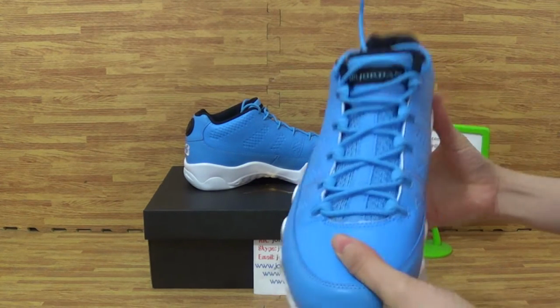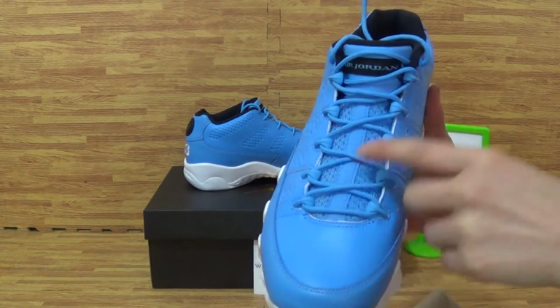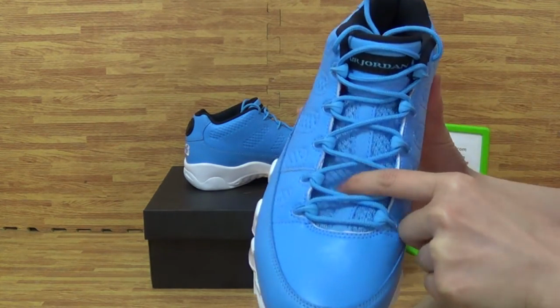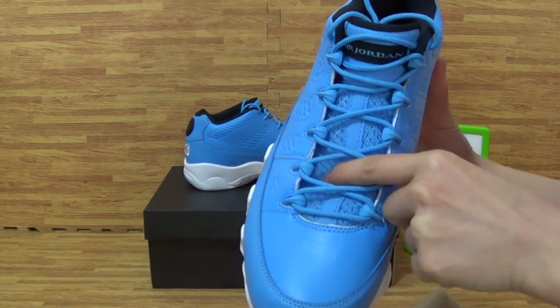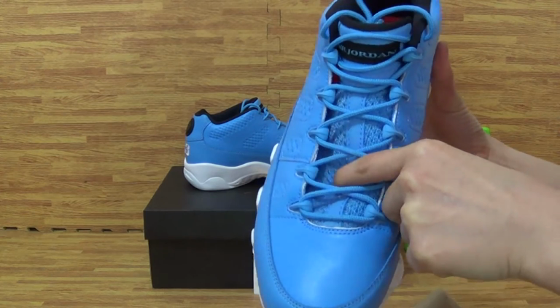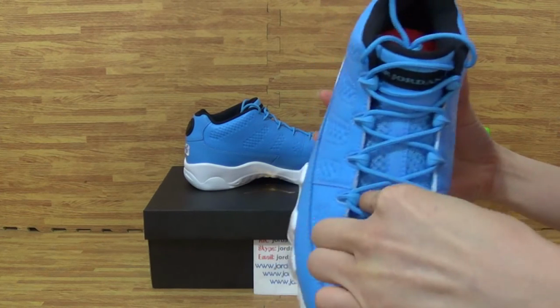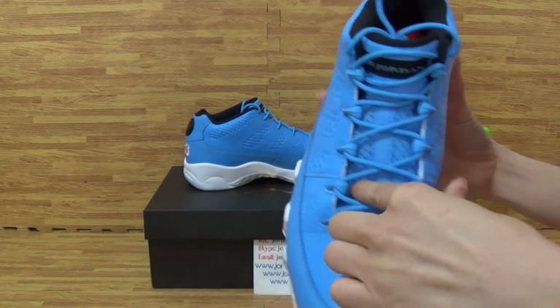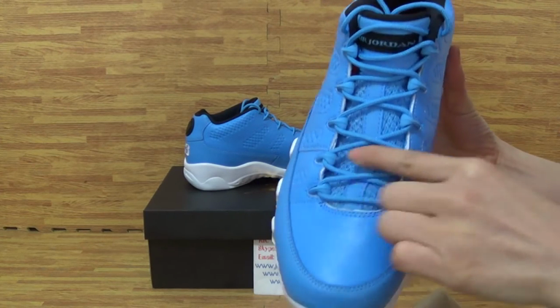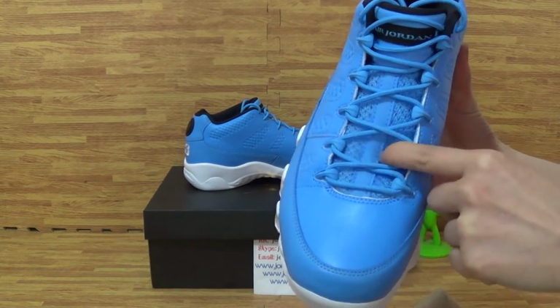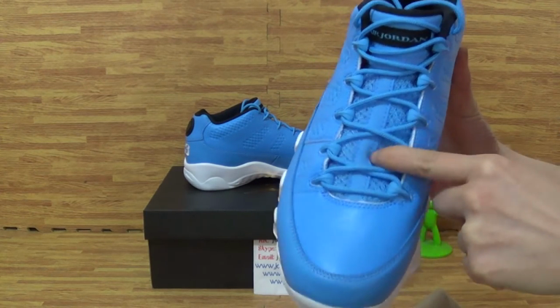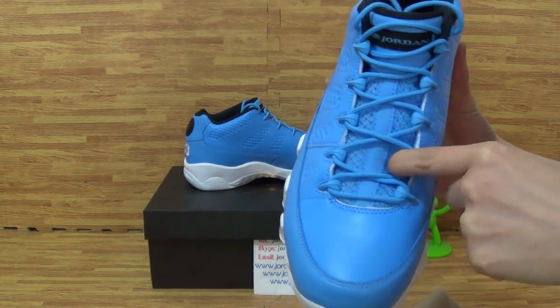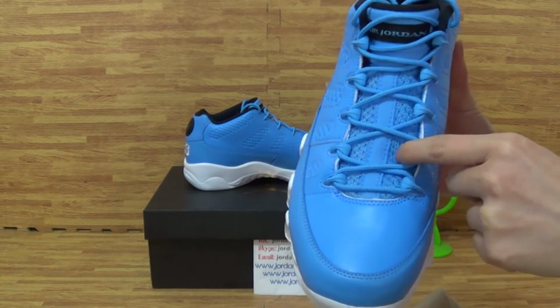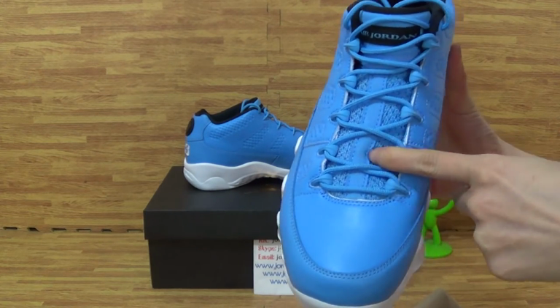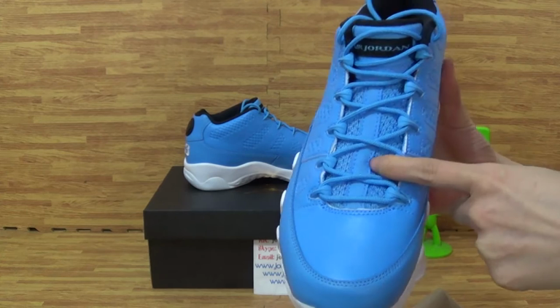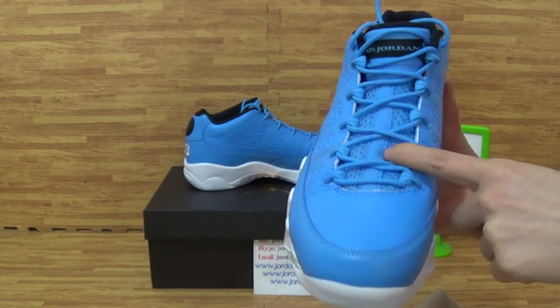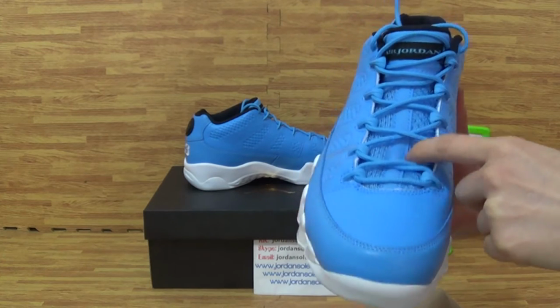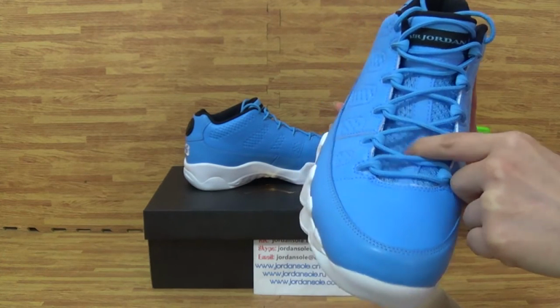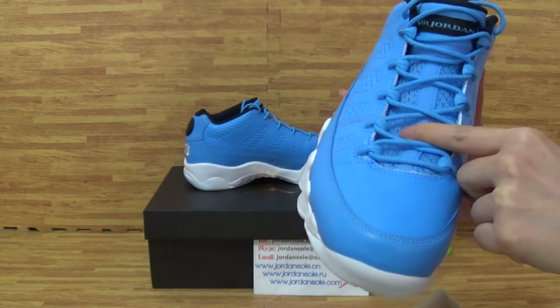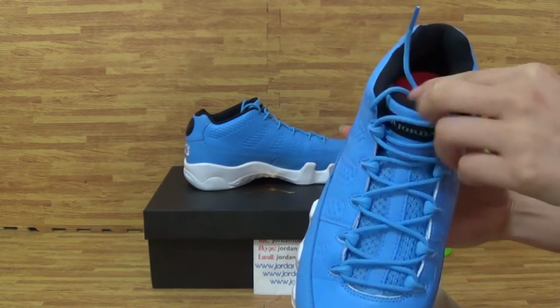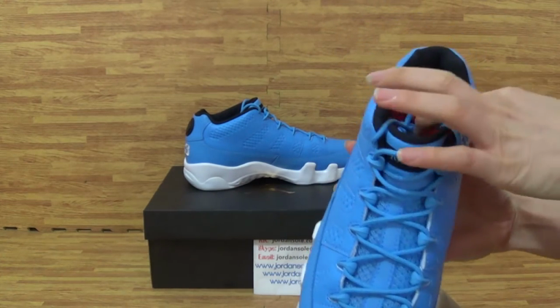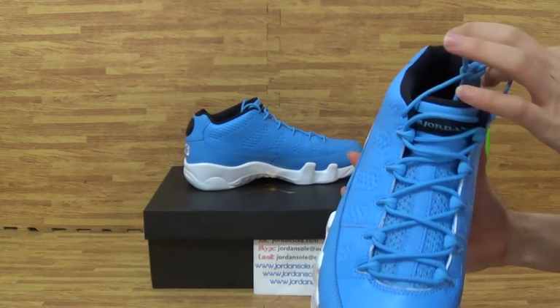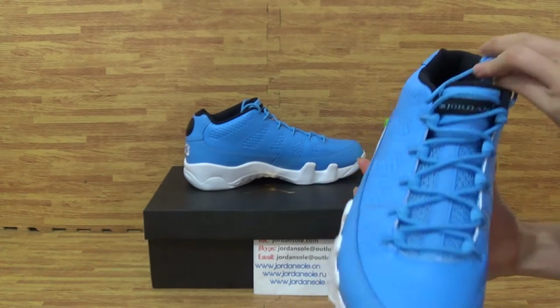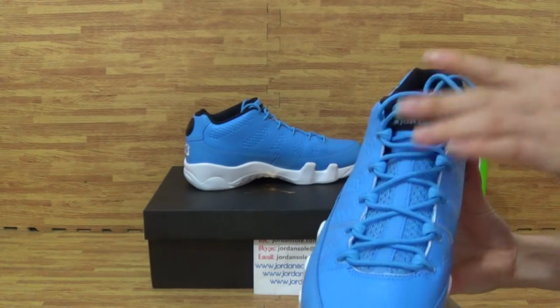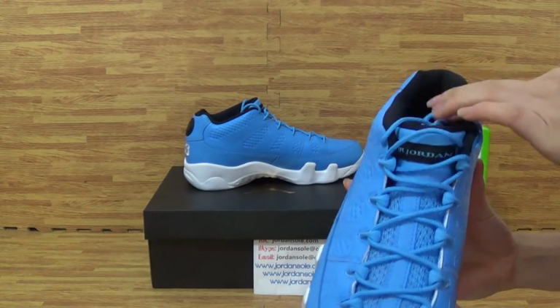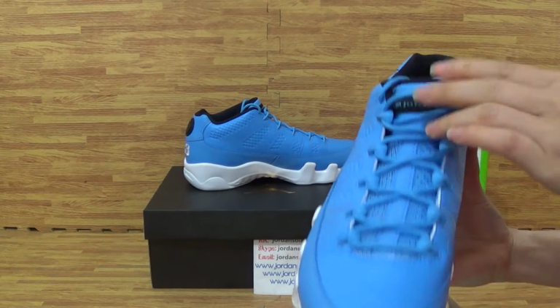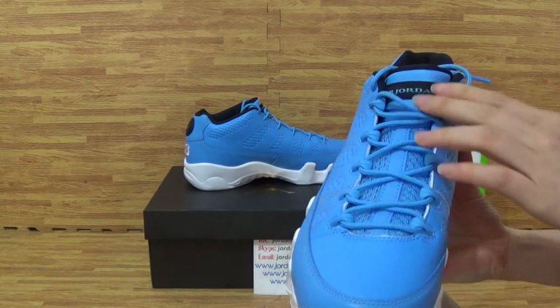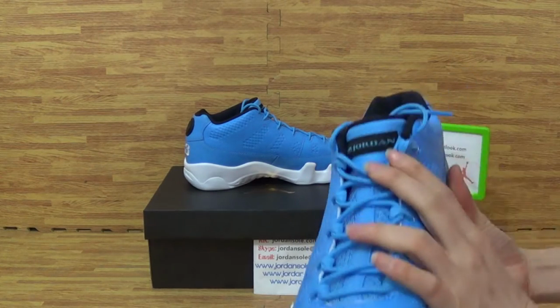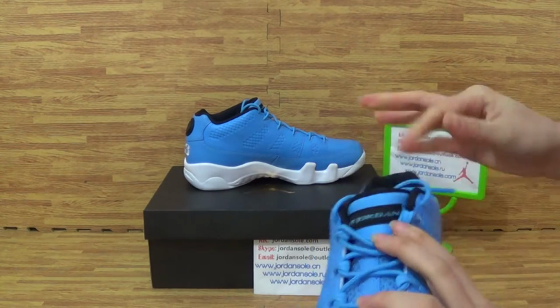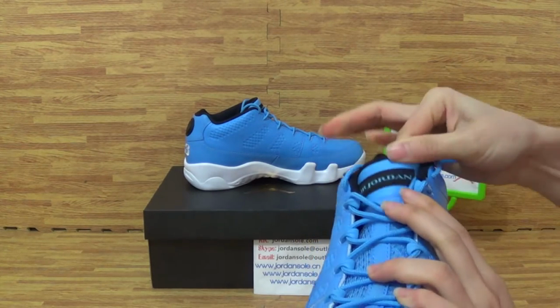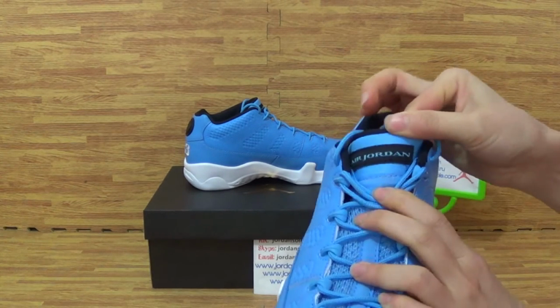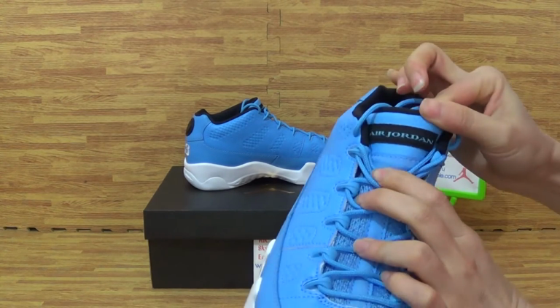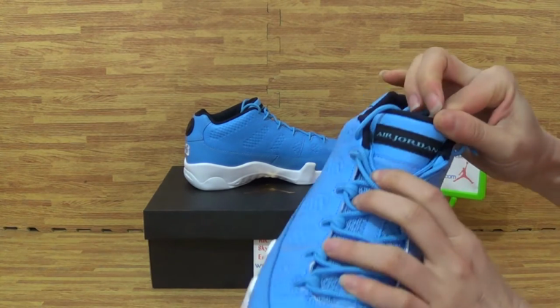And on the tongue, you can get the tongue with the so soft, sweet materials. So it's the mesh. The tongue top is I Jordan.